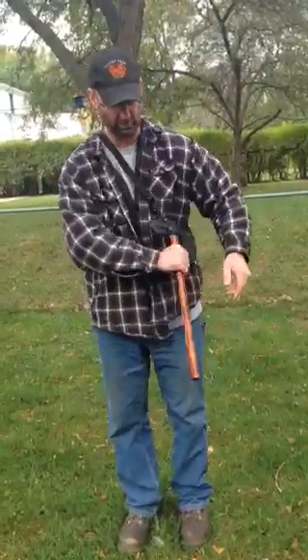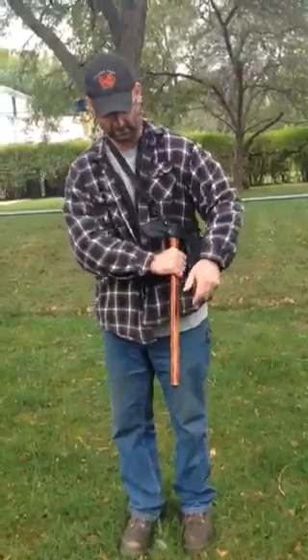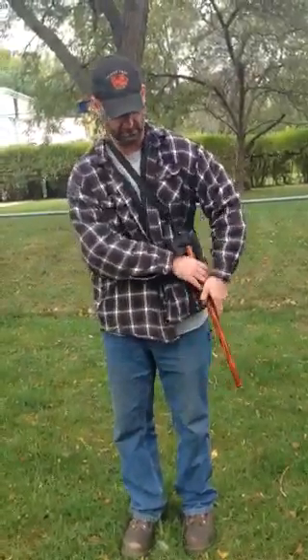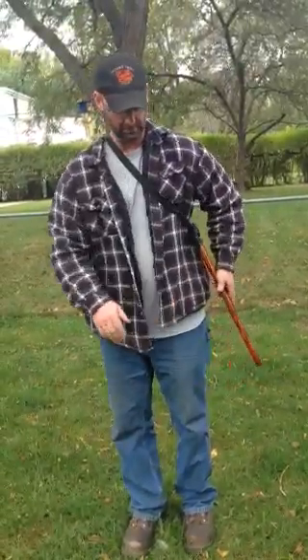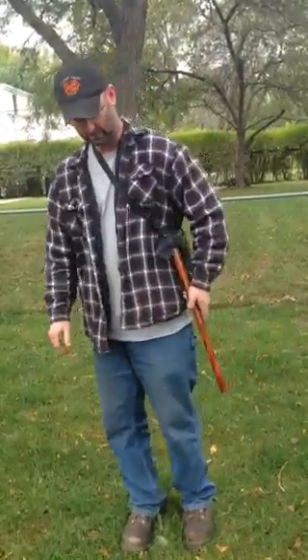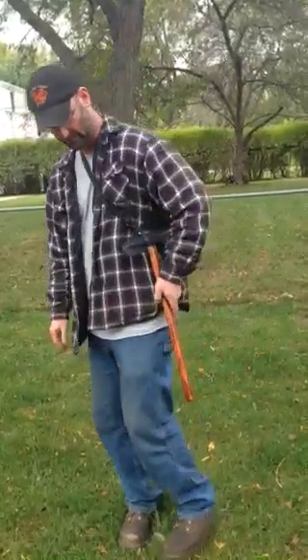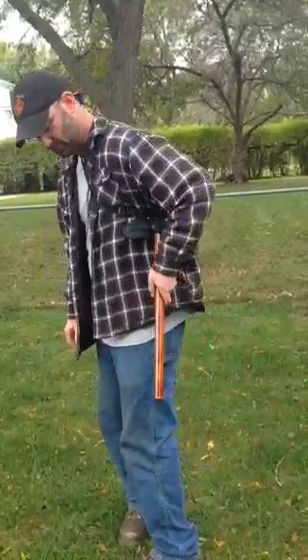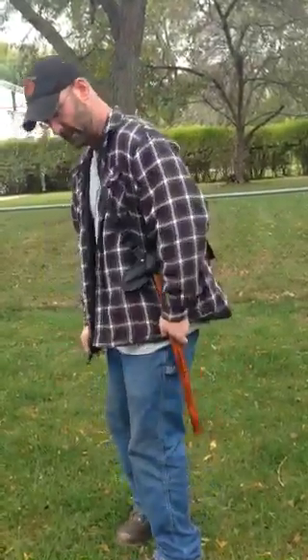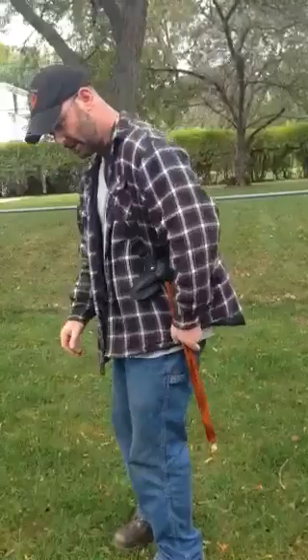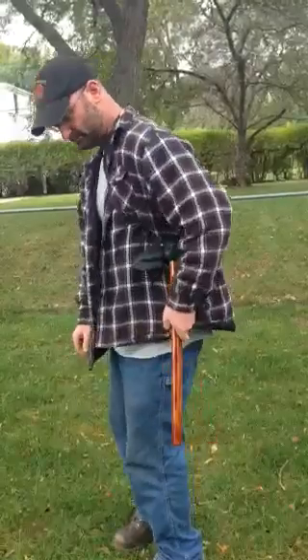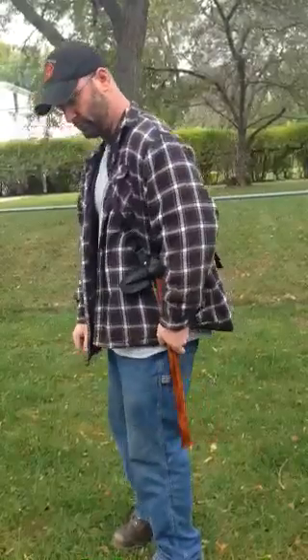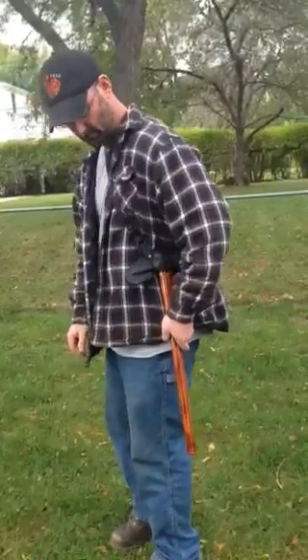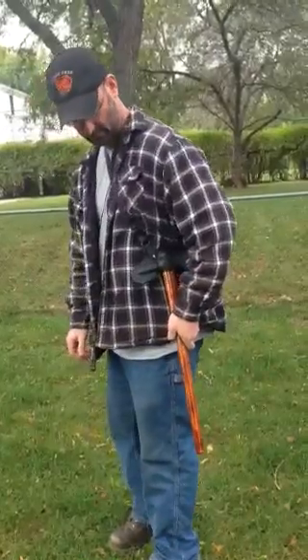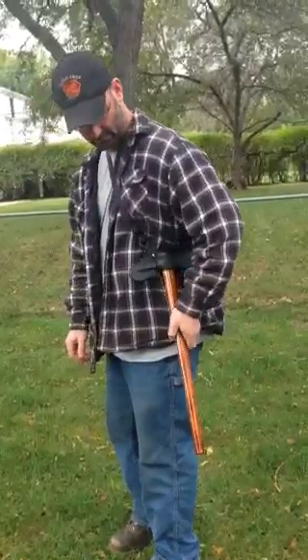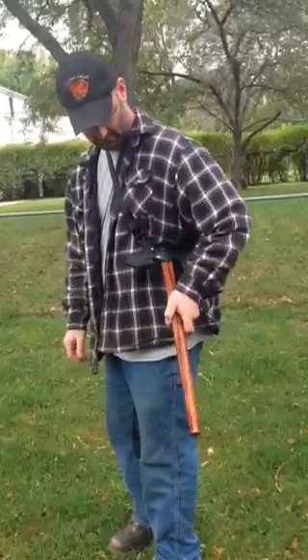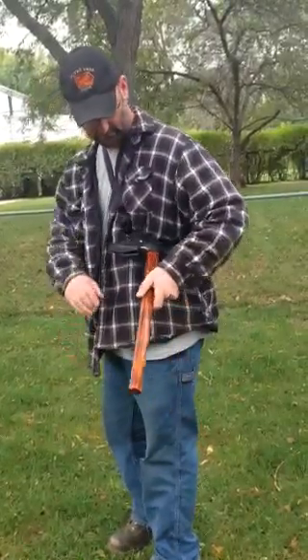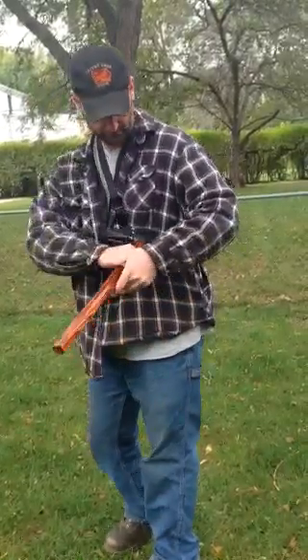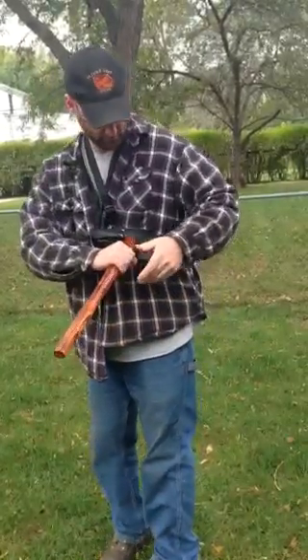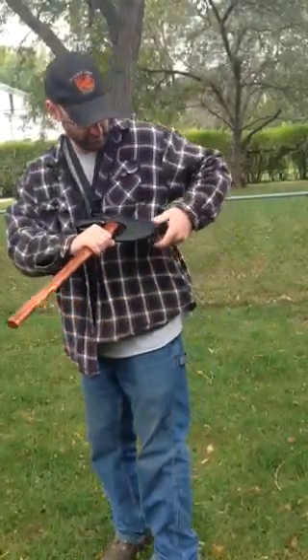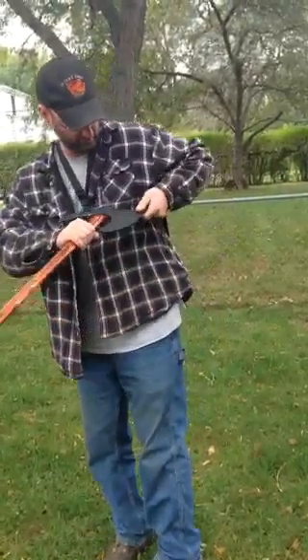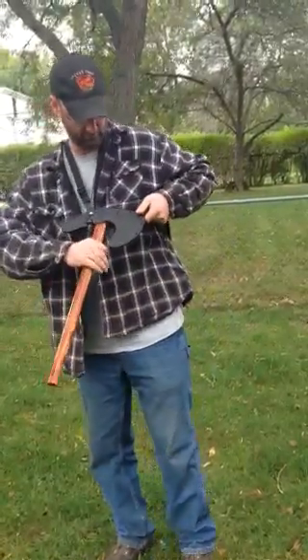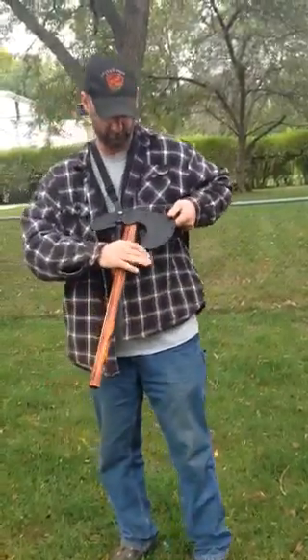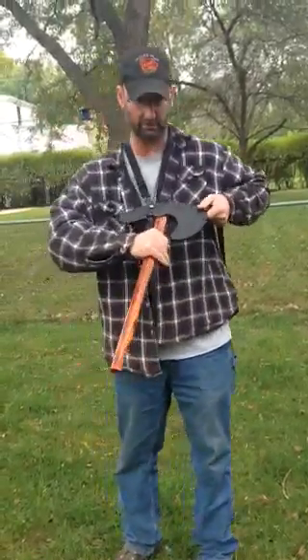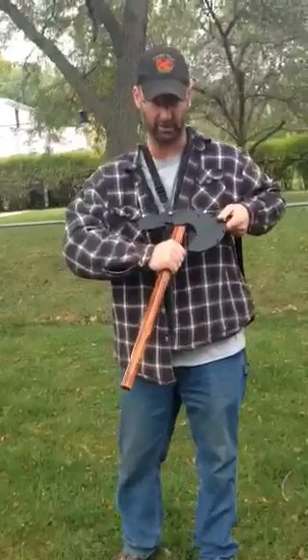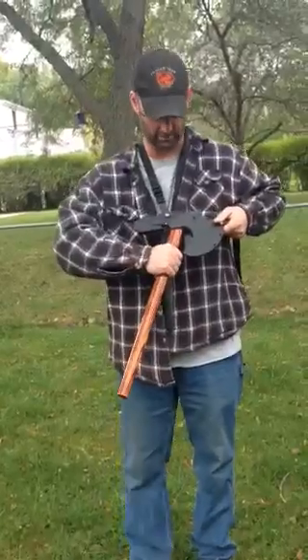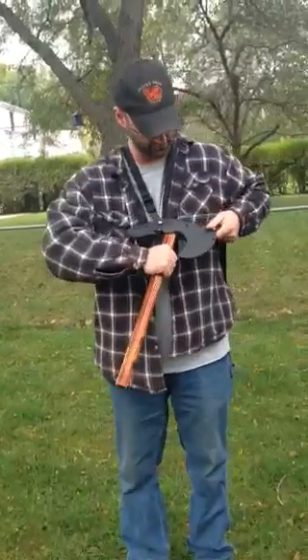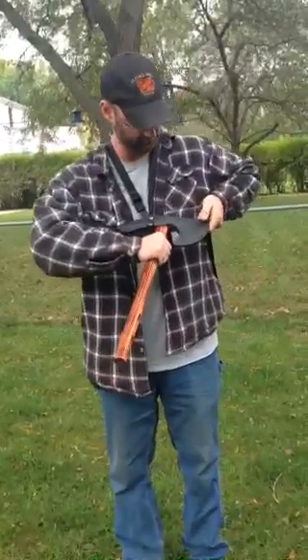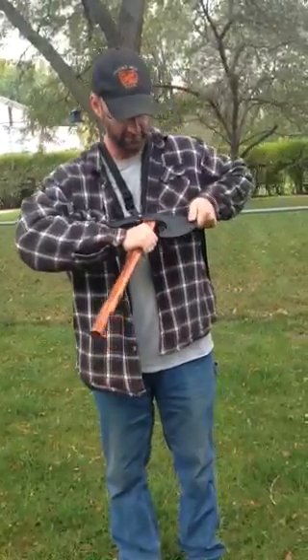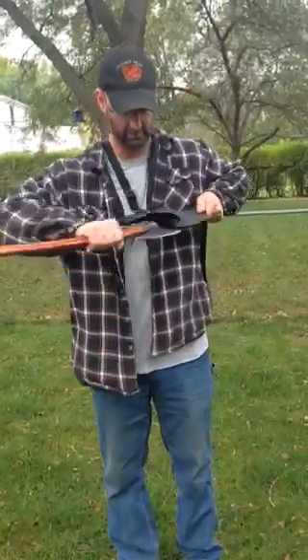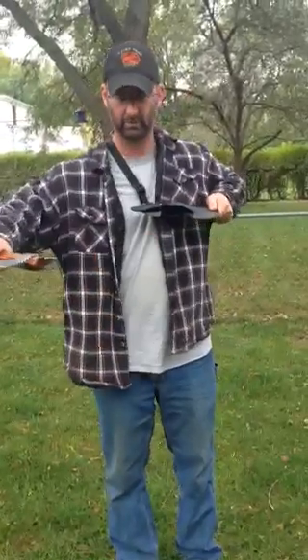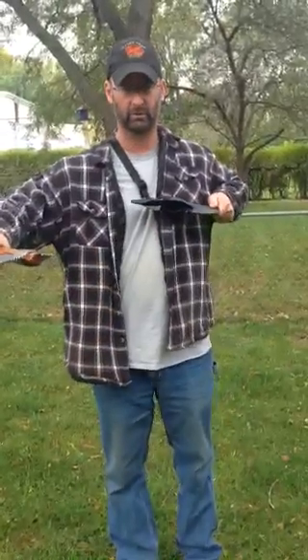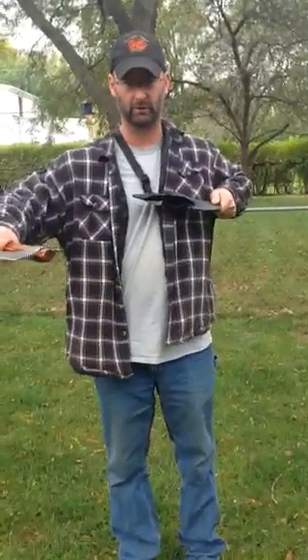So it's not the traditional pull it out like this — you cannot pull it out. You have to bring it up in front of you like this and pull it out.